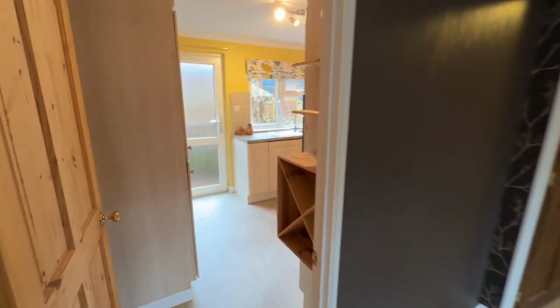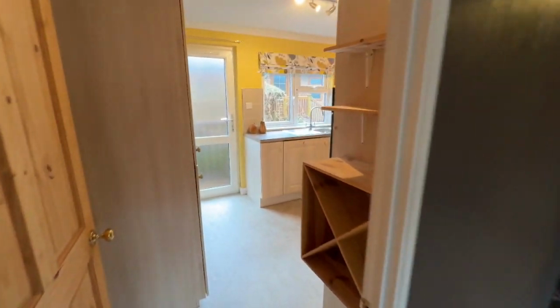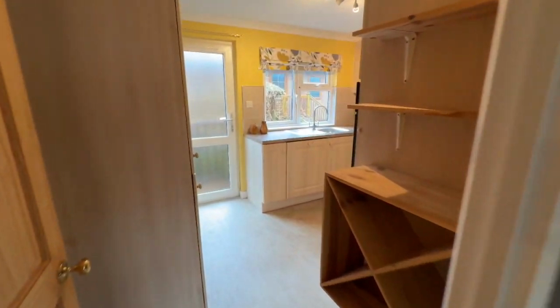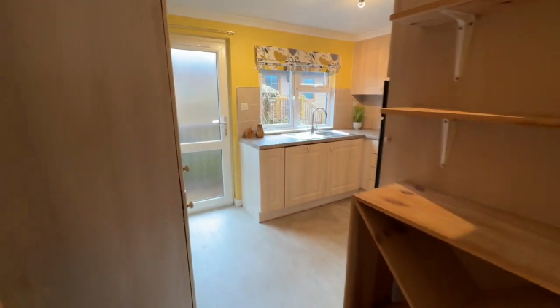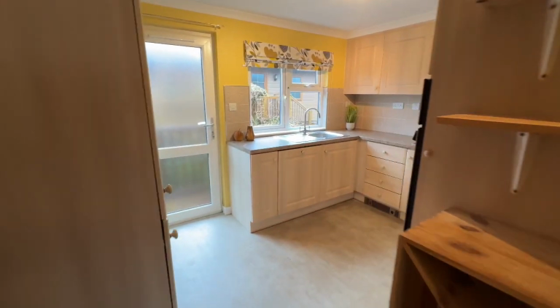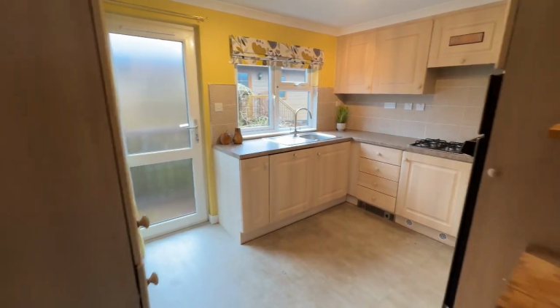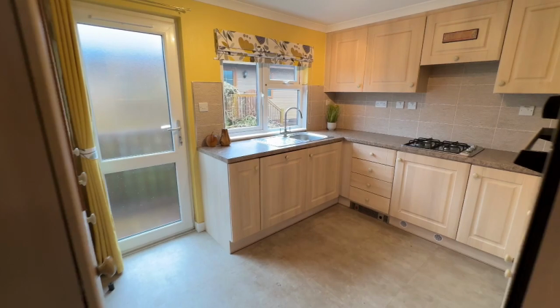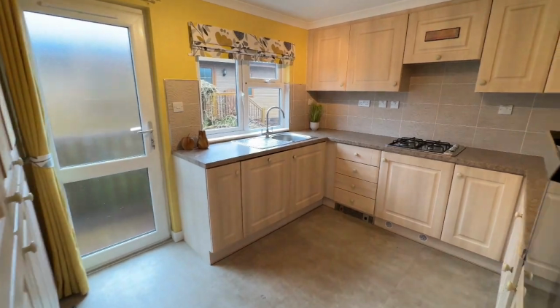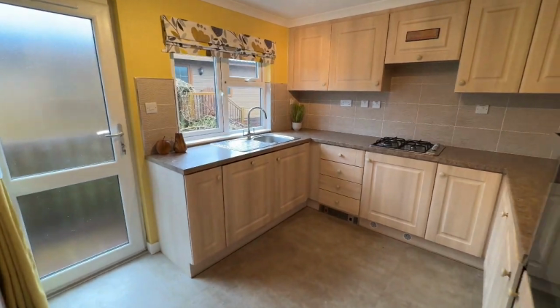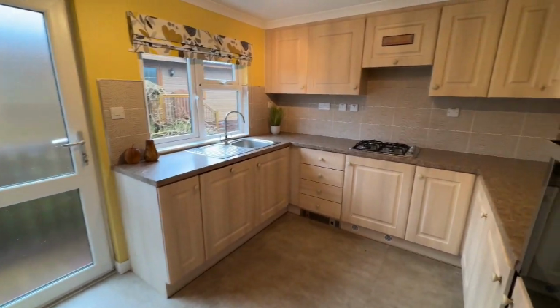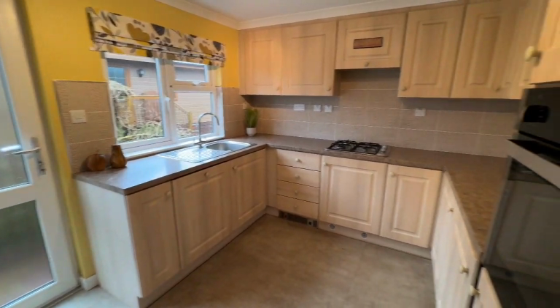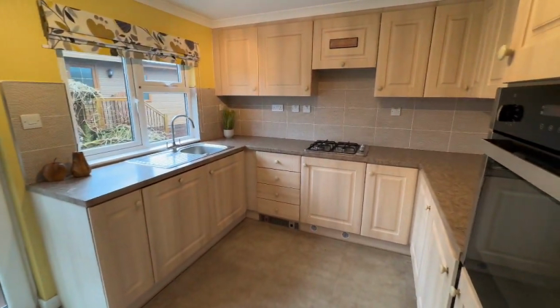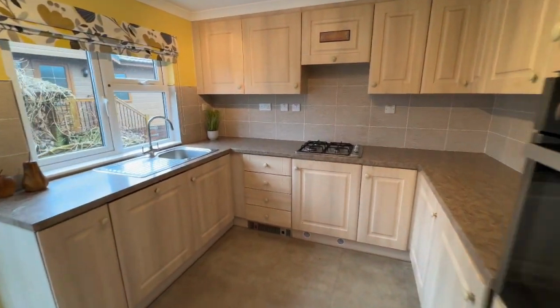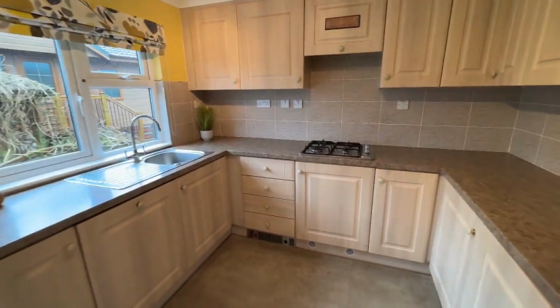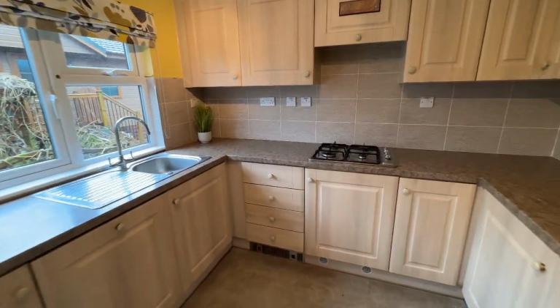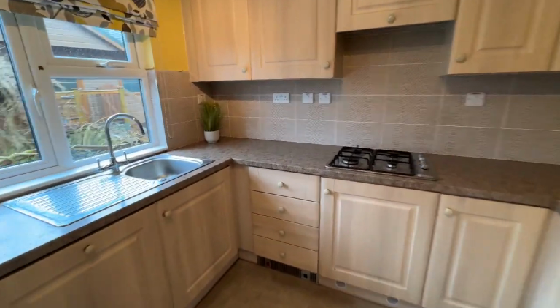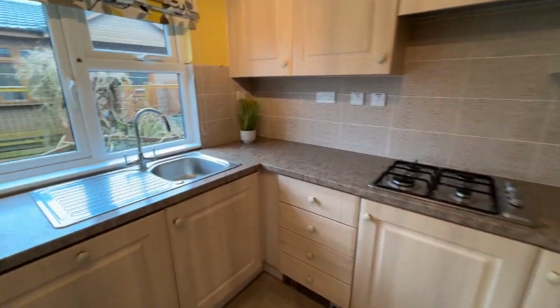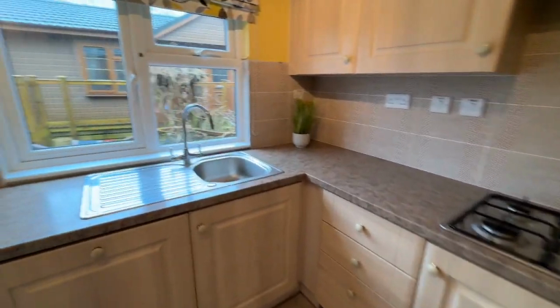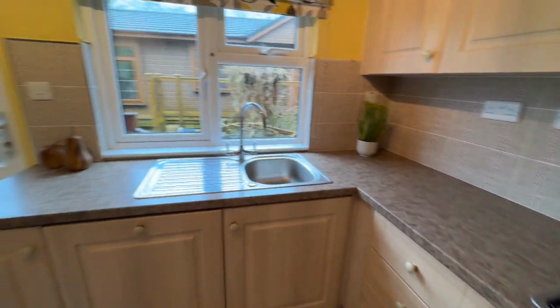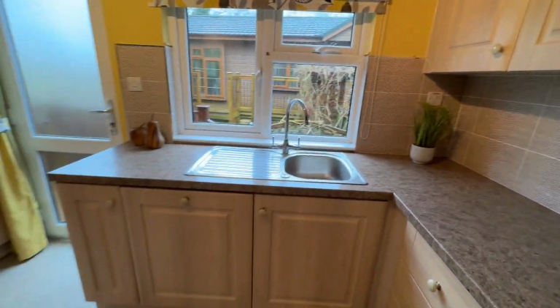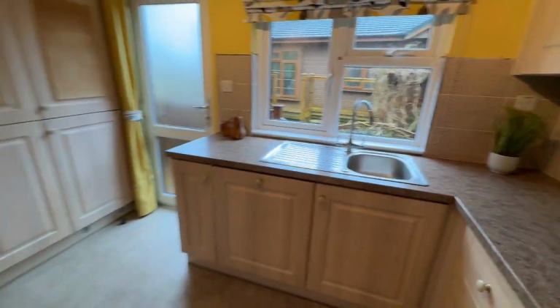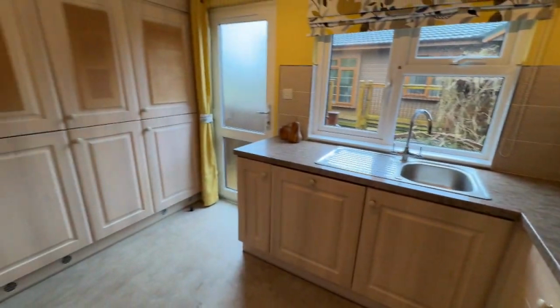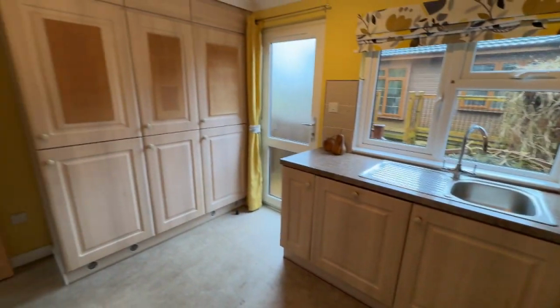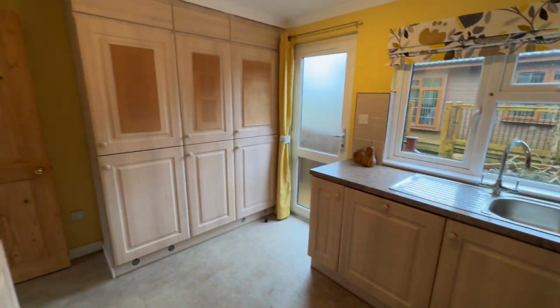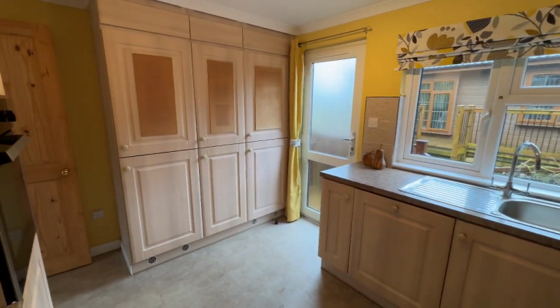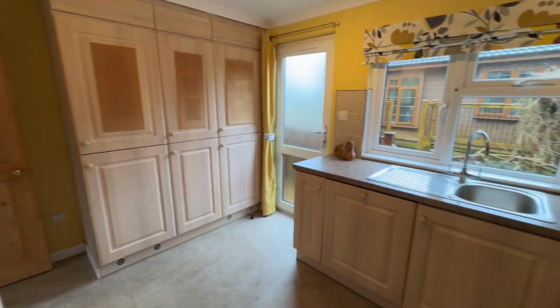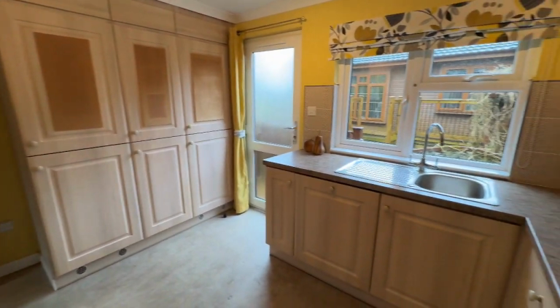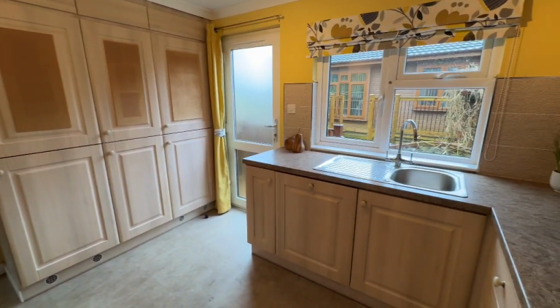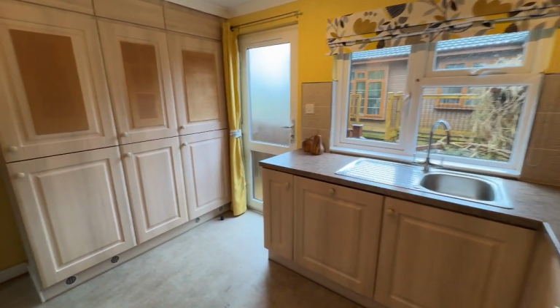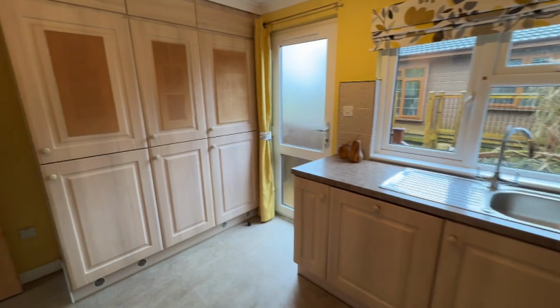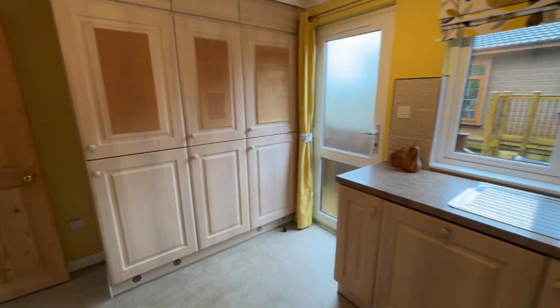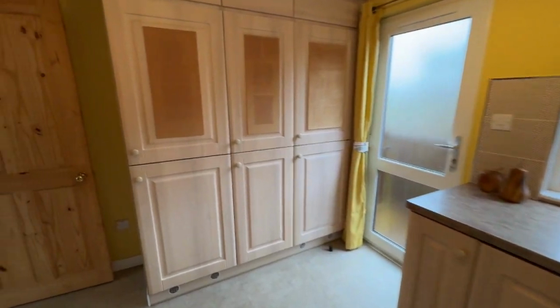Through into the kitchen — you're never going to run out of storage in here, there are so many cupboards. We've got an integrated dishwasher, washing machine, oven, fridge freezer. We've got absolutely everything you could need.